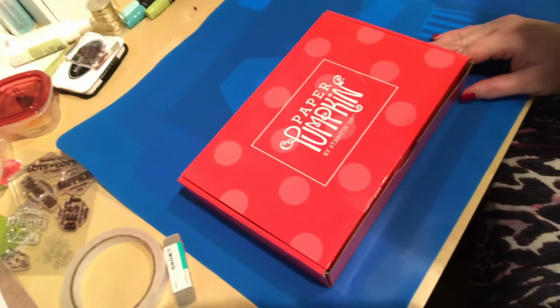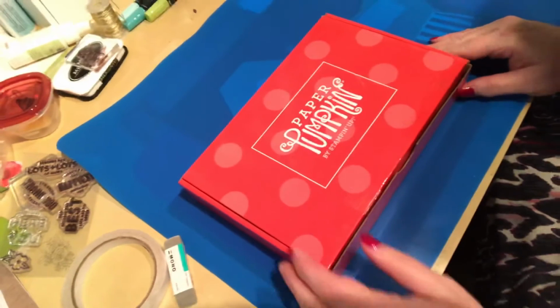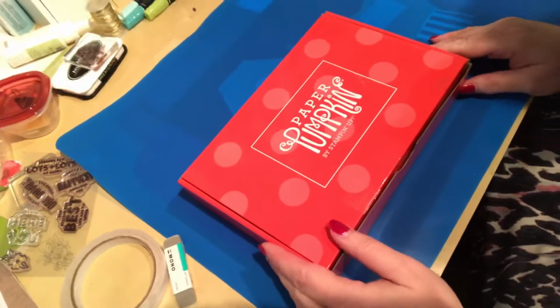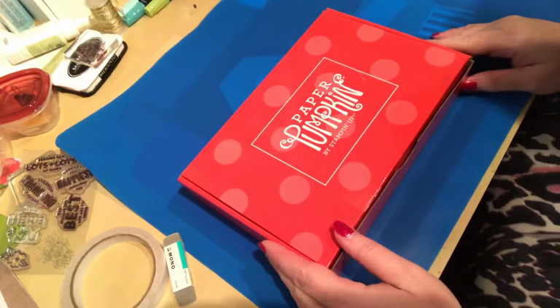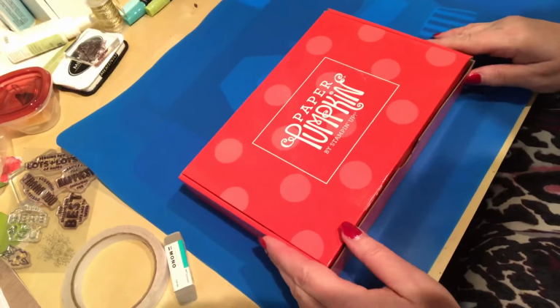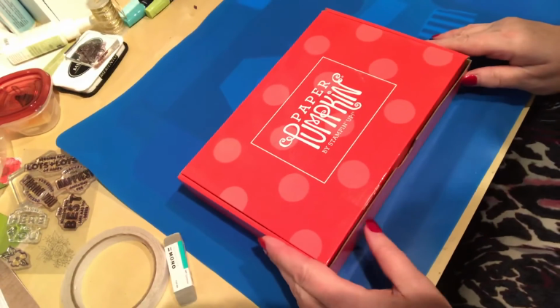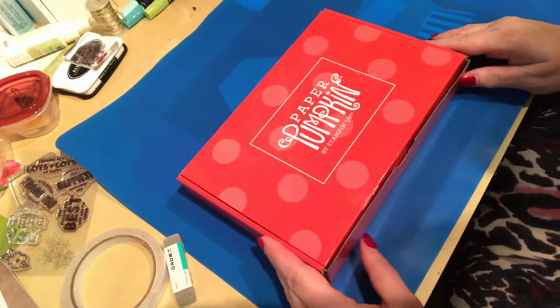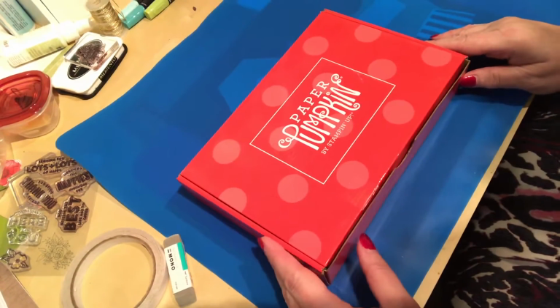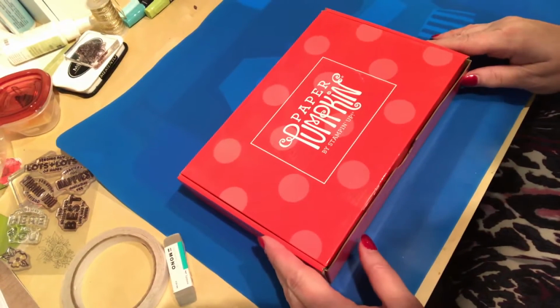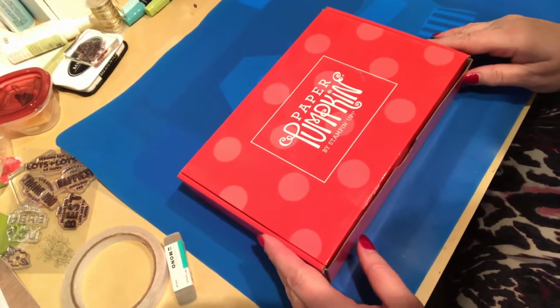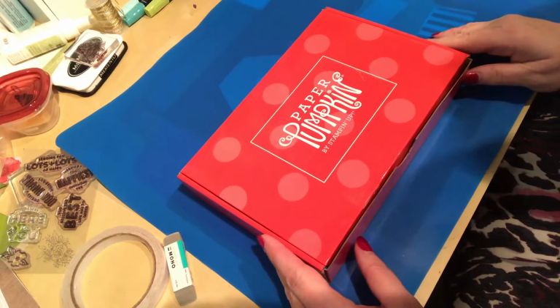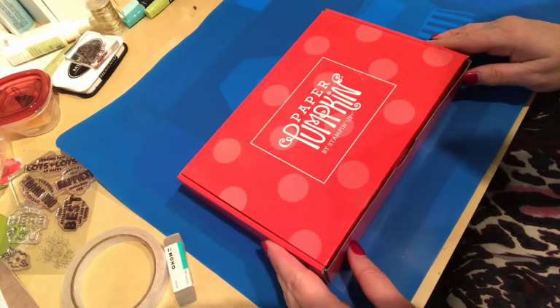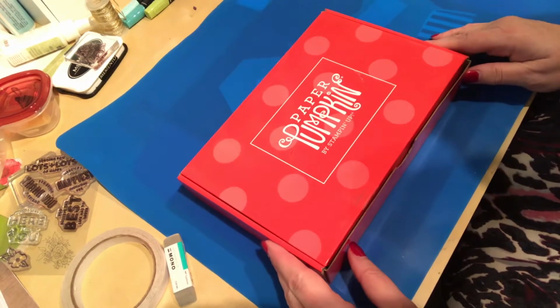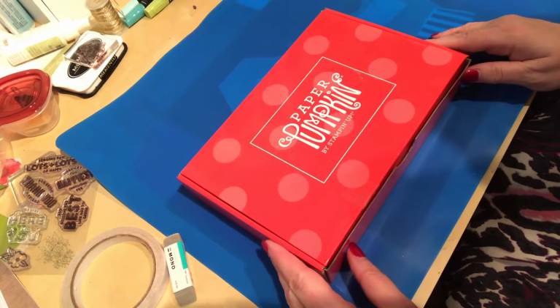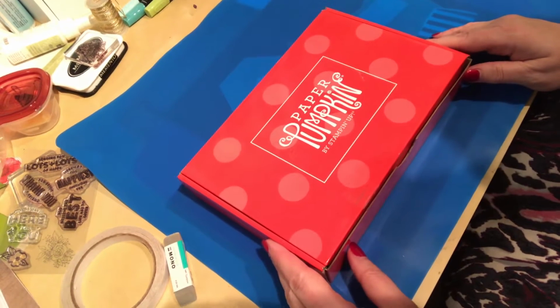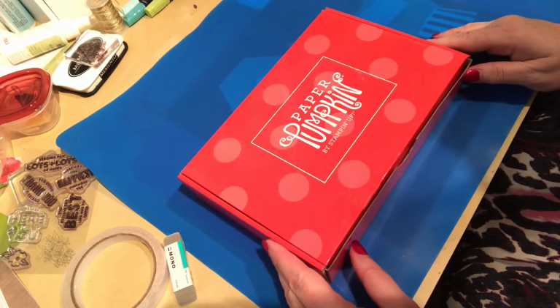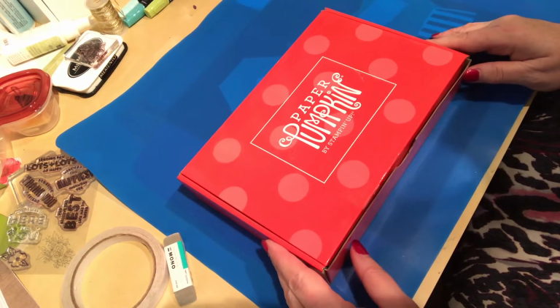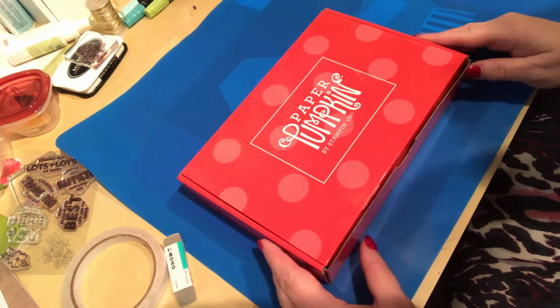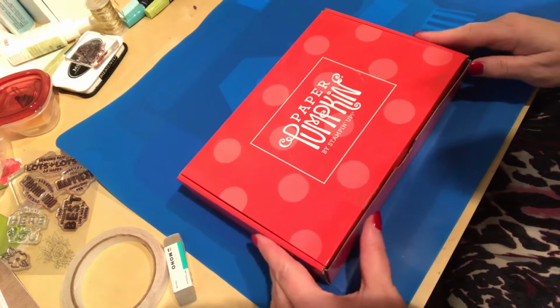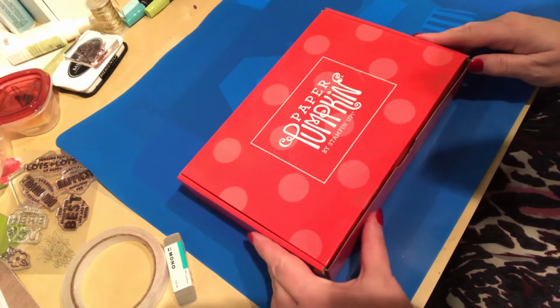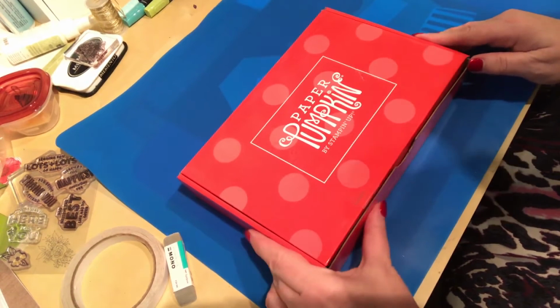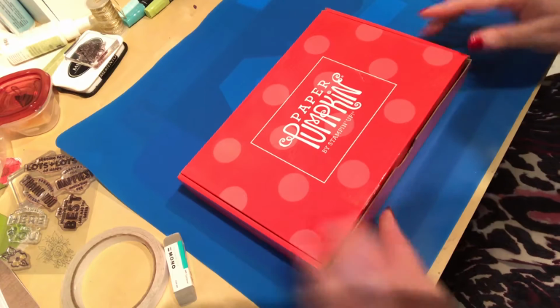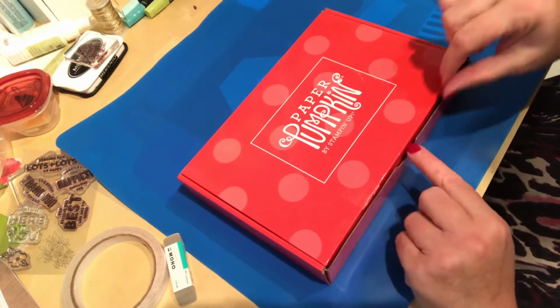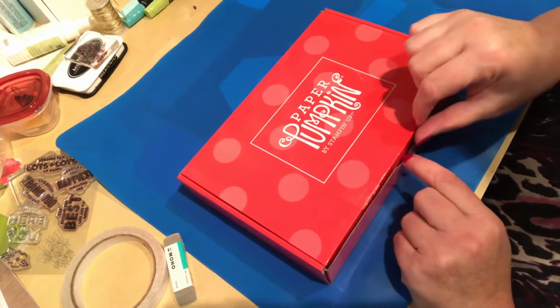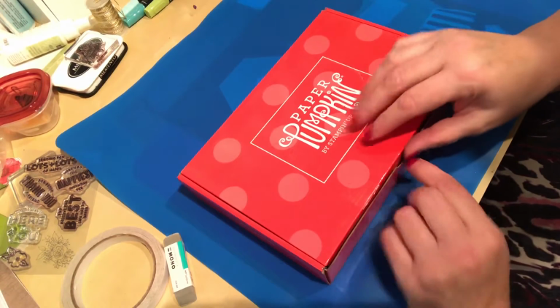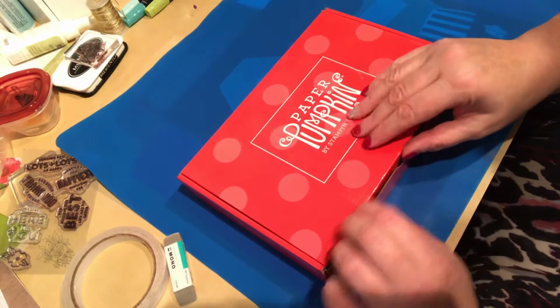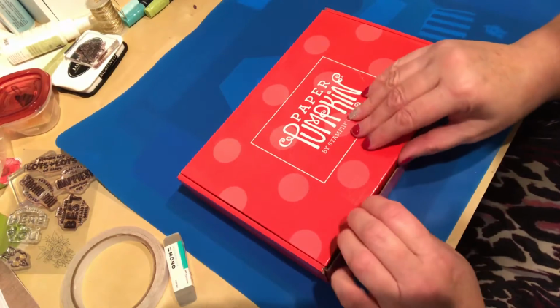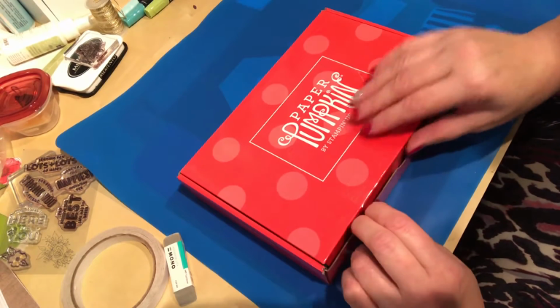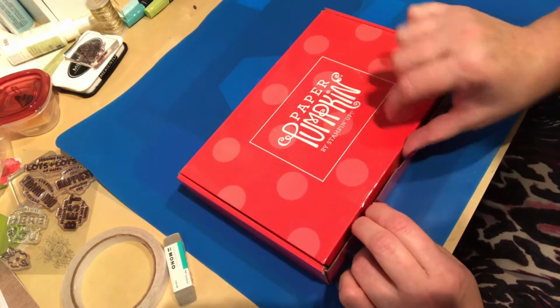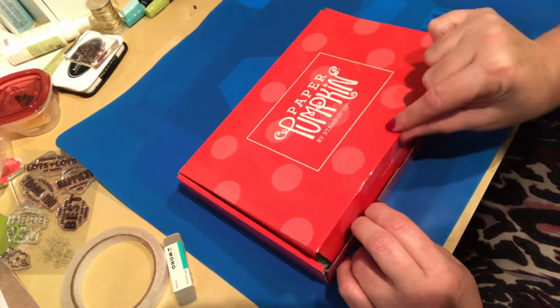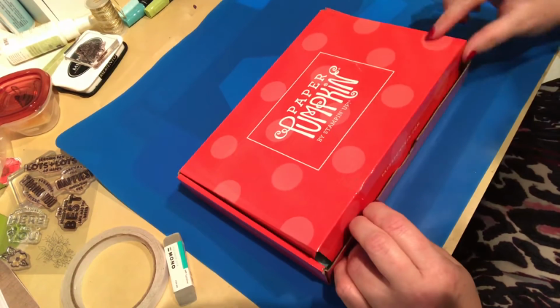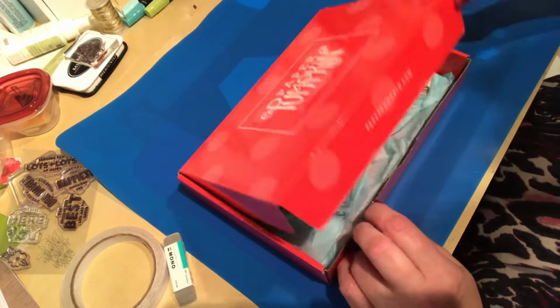All right ladies and gentlemen, I am so excited — it's Margaret here from Totally Awake for Stamping, and I am doing my very first unboxing of my Paper Pumpkin. This is January's kit that just arrived in the mail.